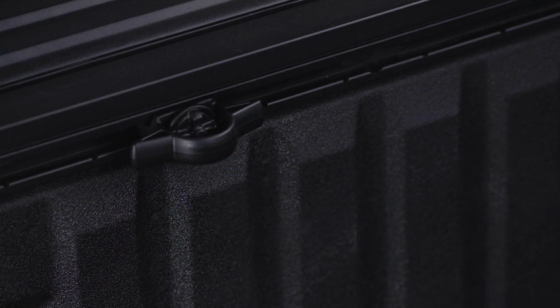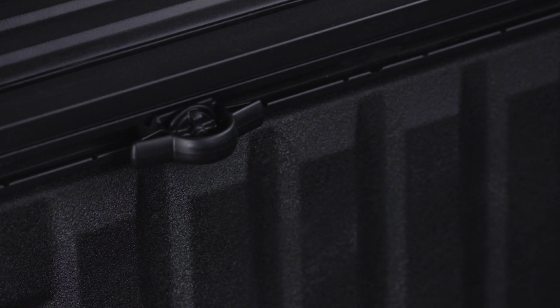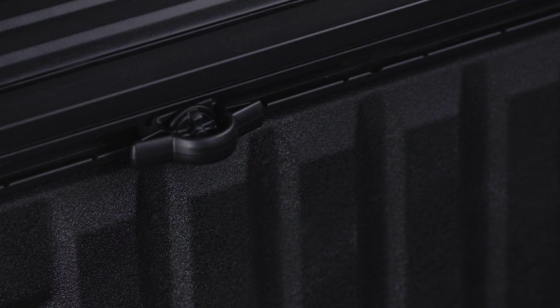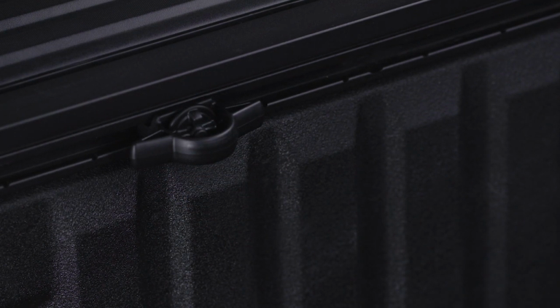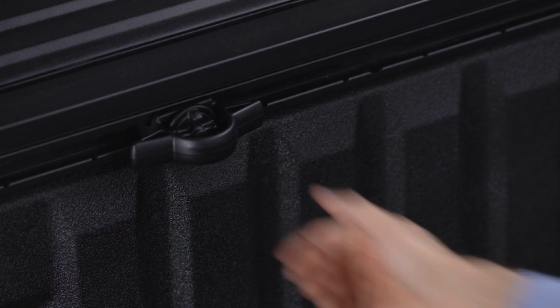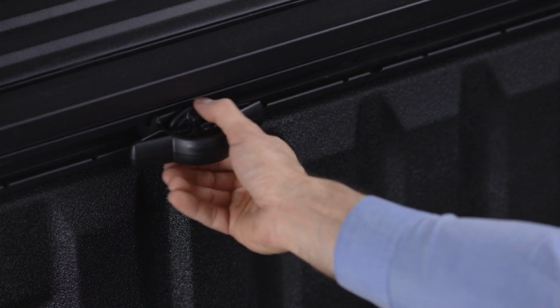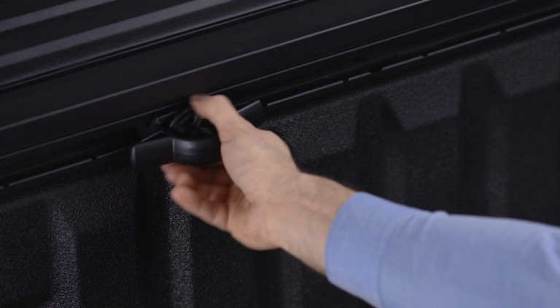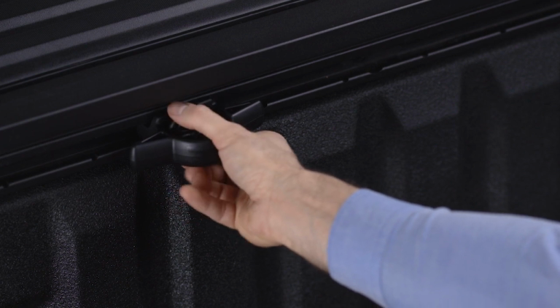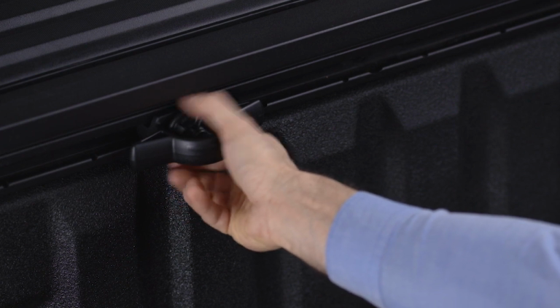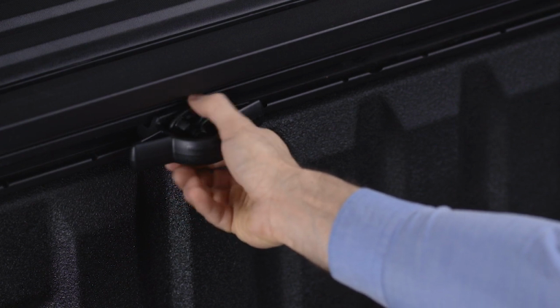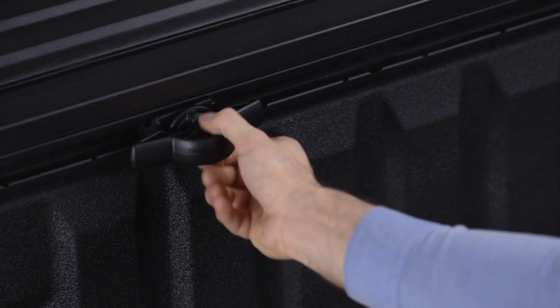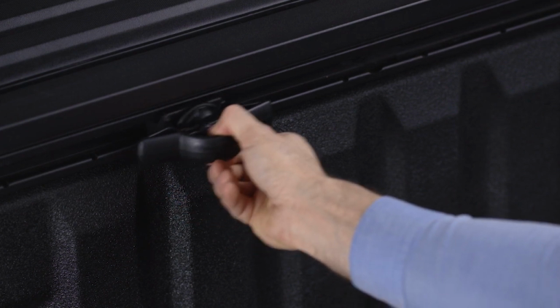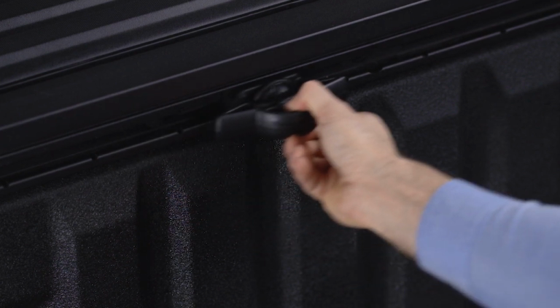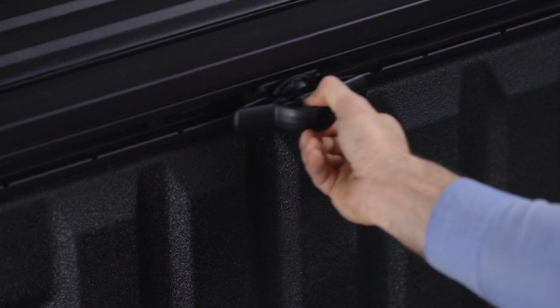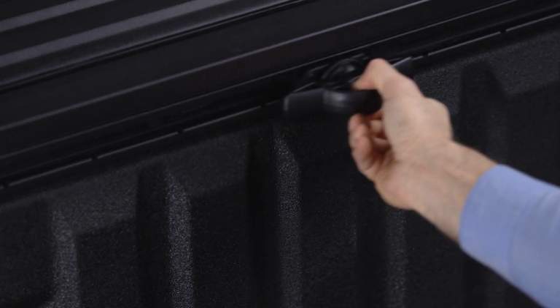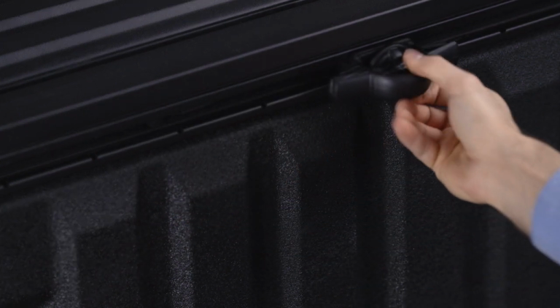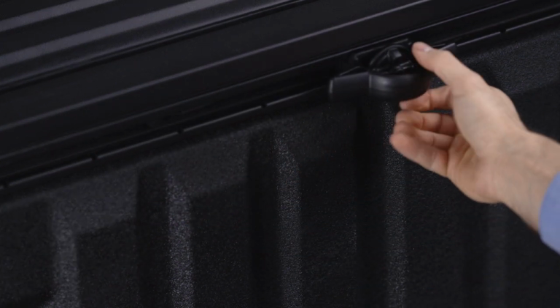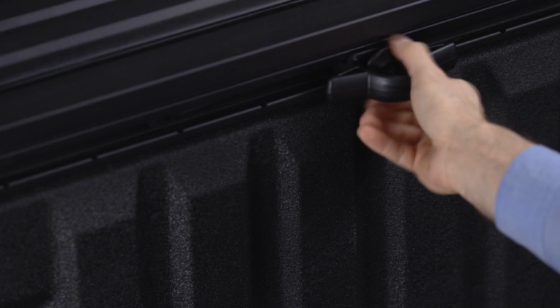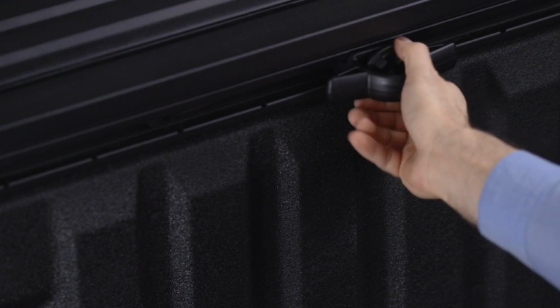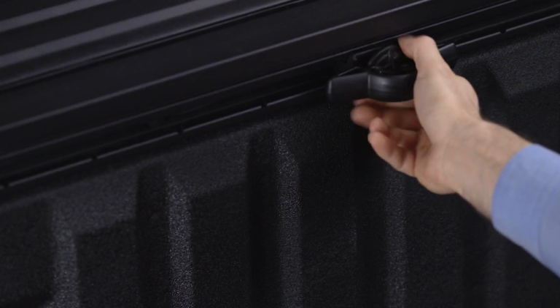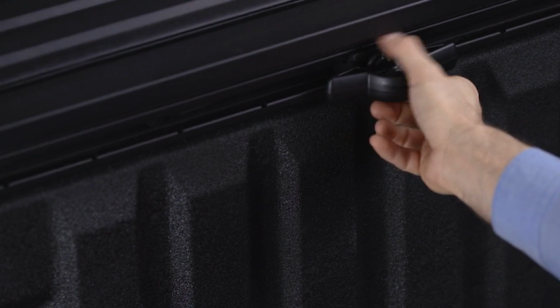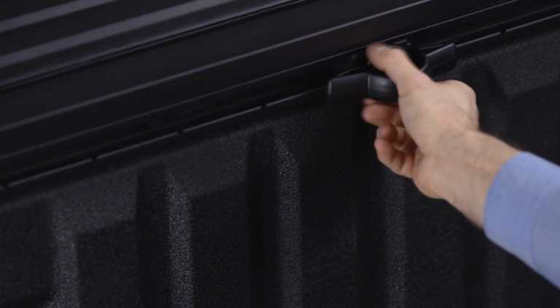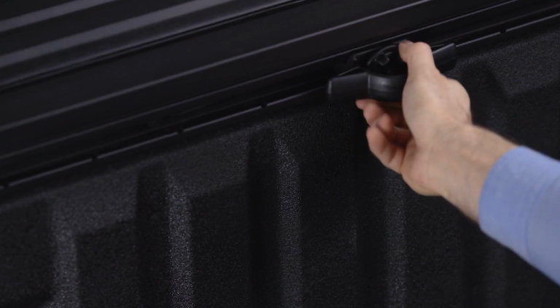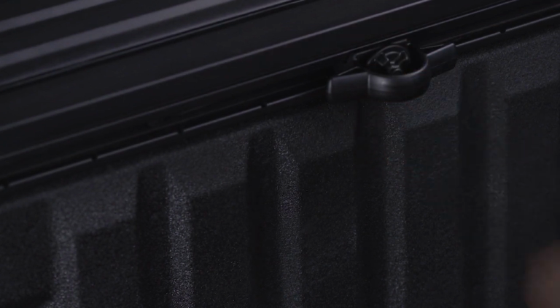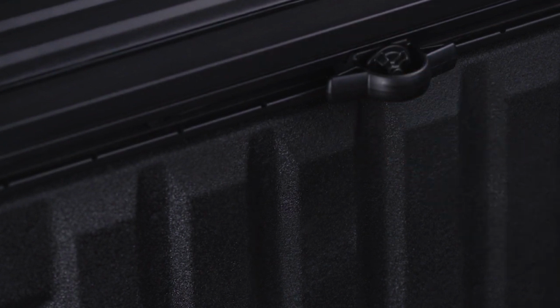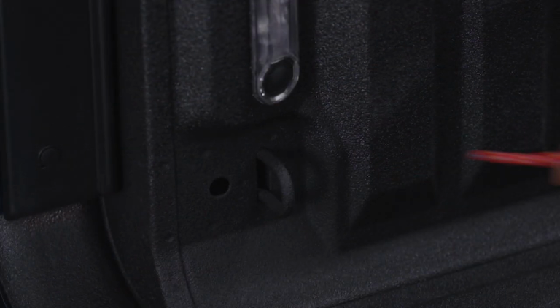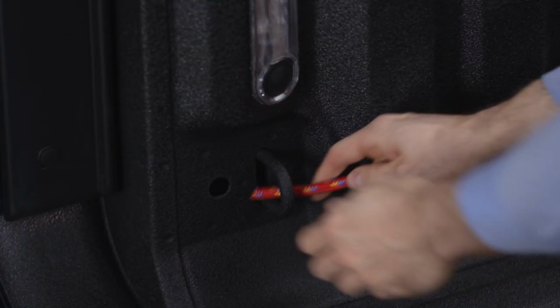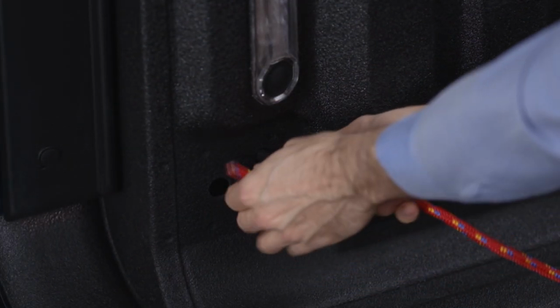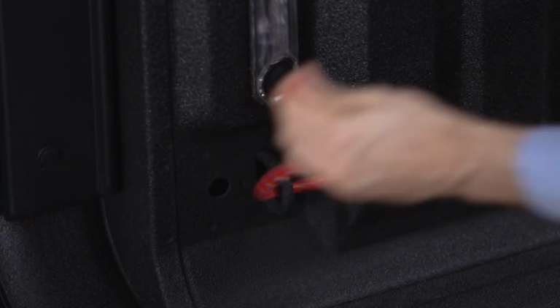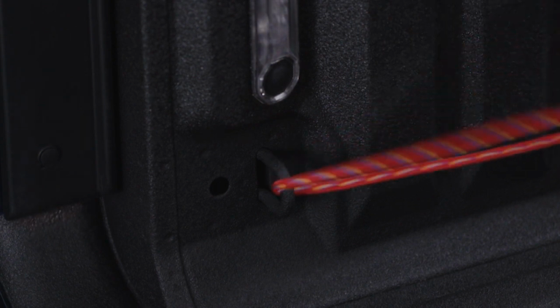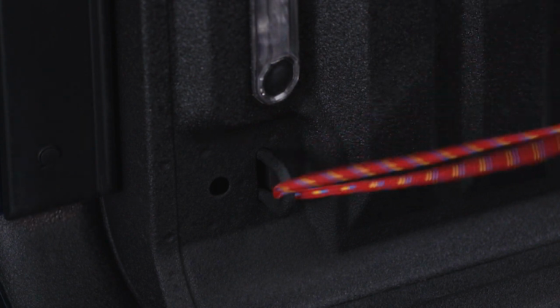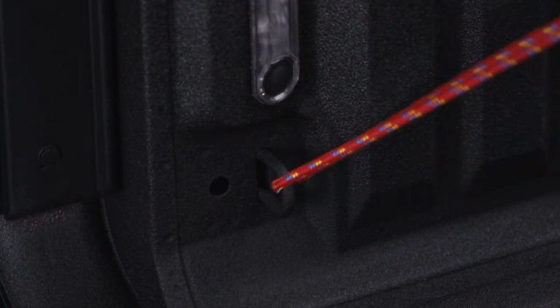To move the cleat along the rail, turn the nut several times counterclockwise, pull outward, and slide the cleat to the desired side rail position. Then set the cleat and tighten it down. You'll also find tie-down hooks at each corner of the bed near the floor.